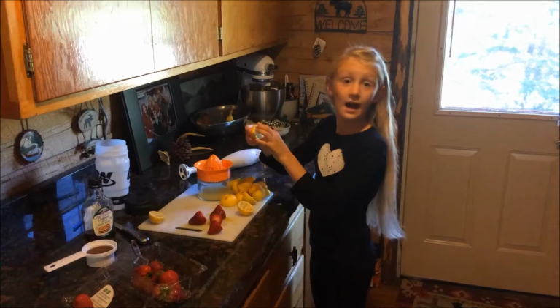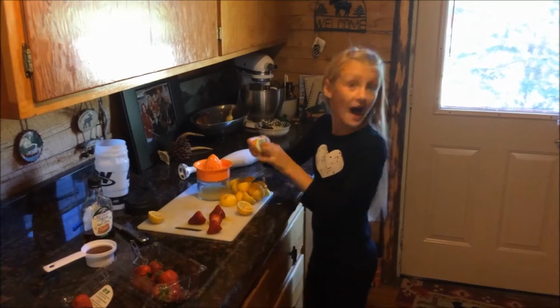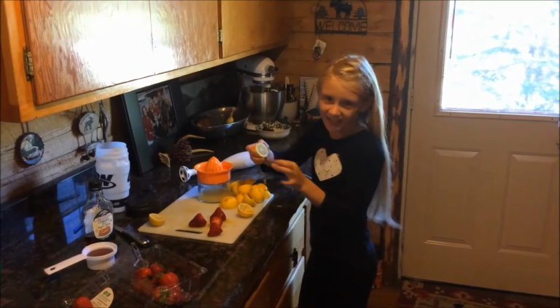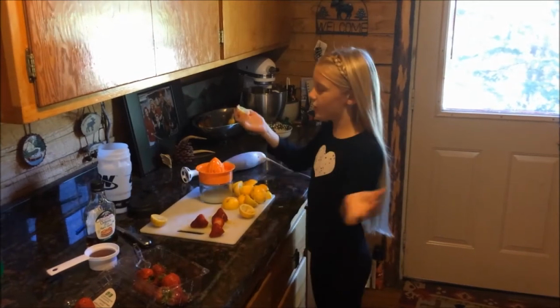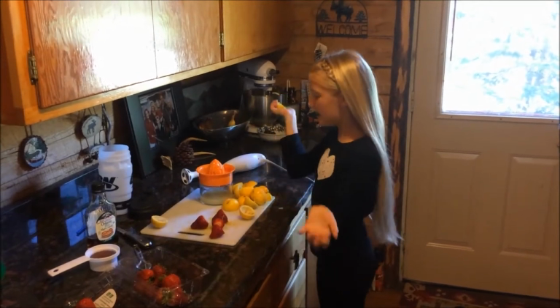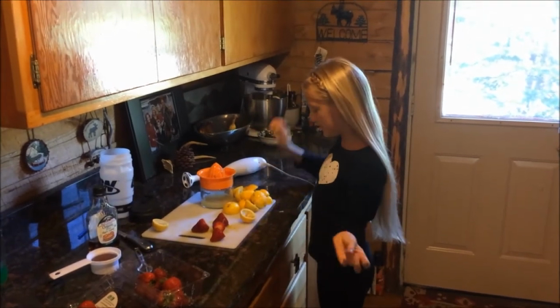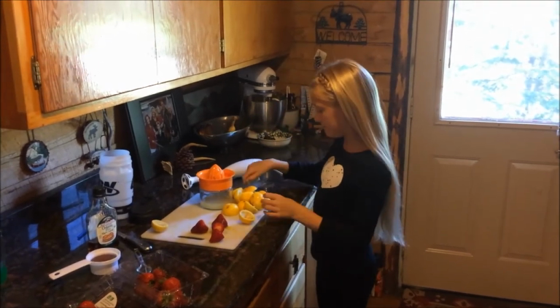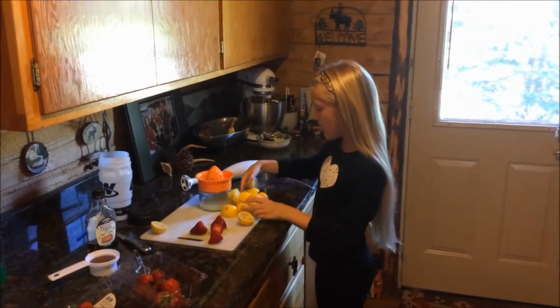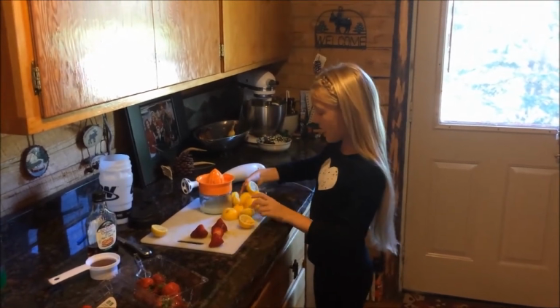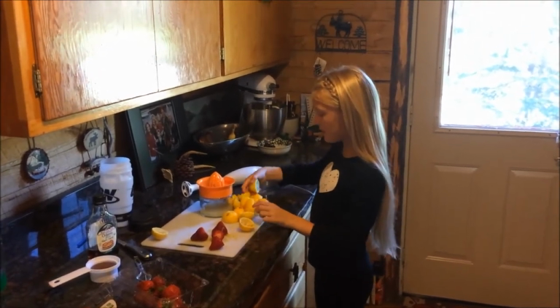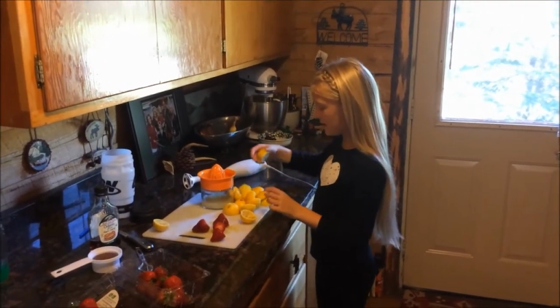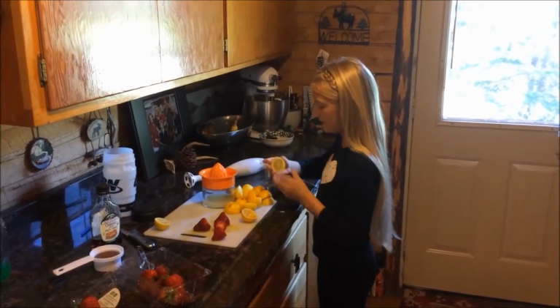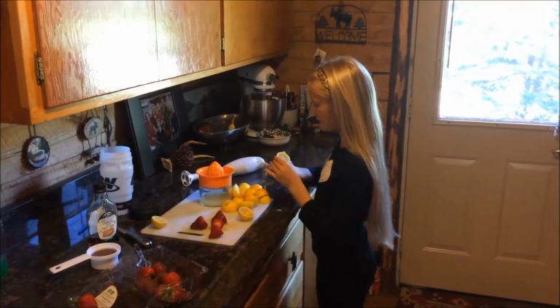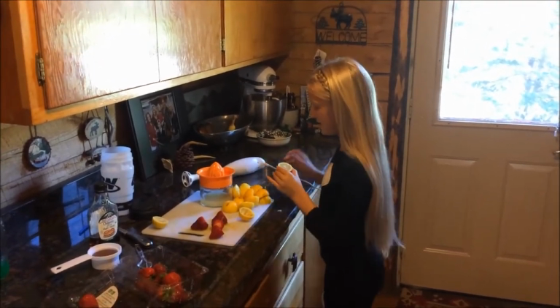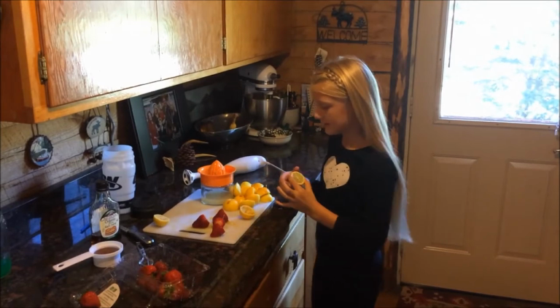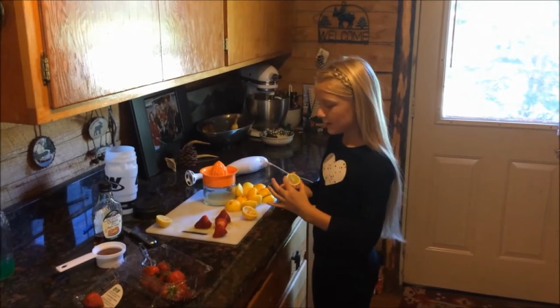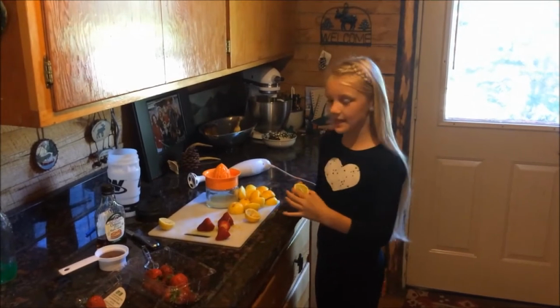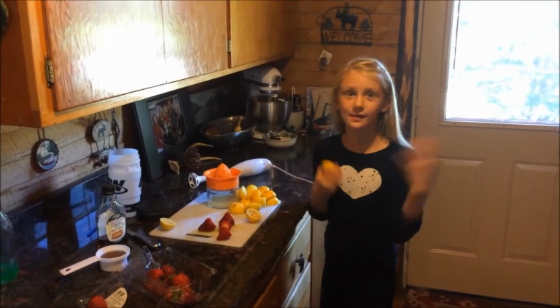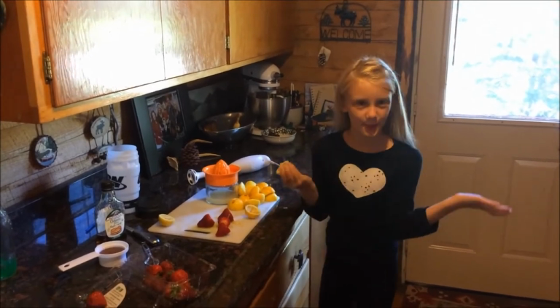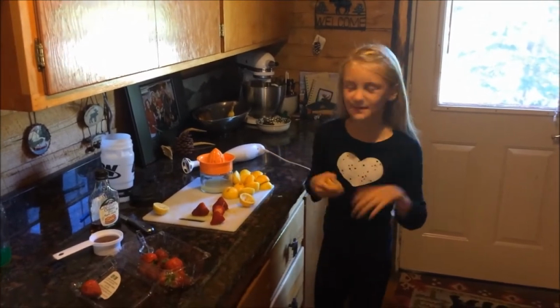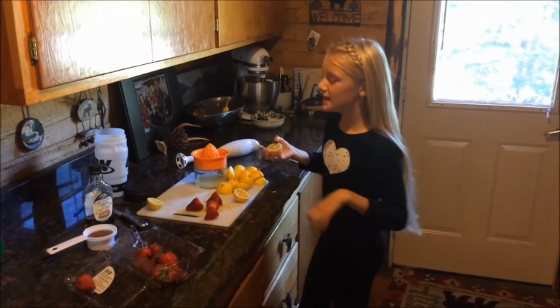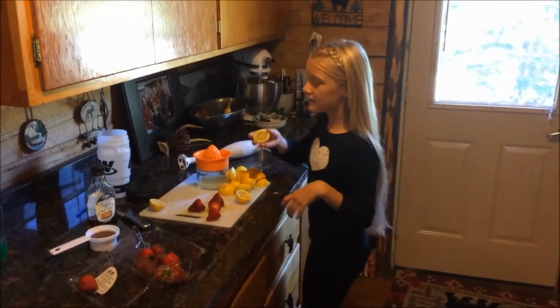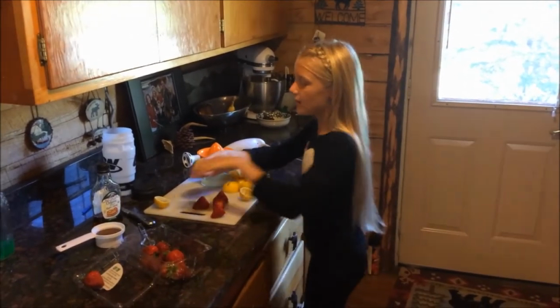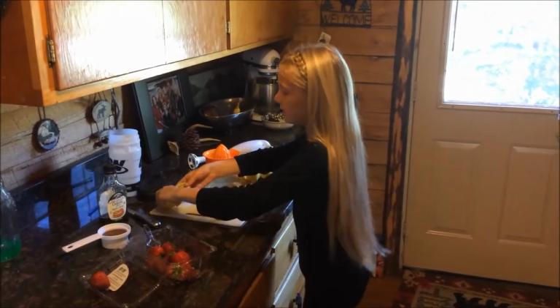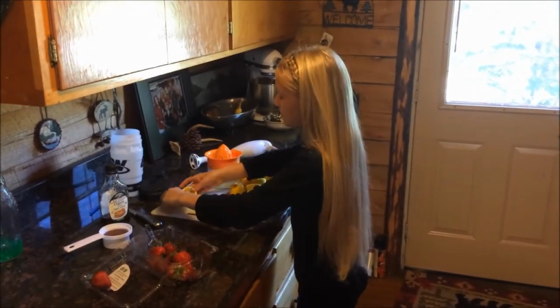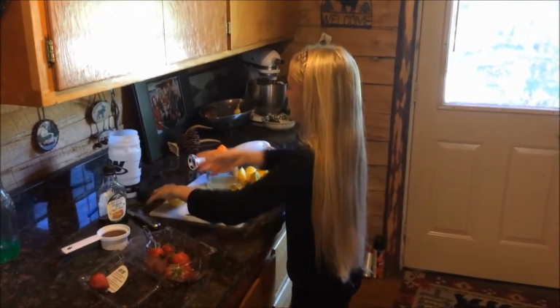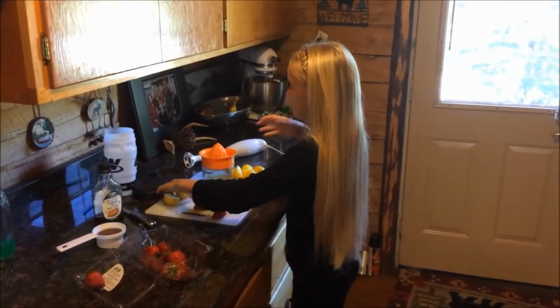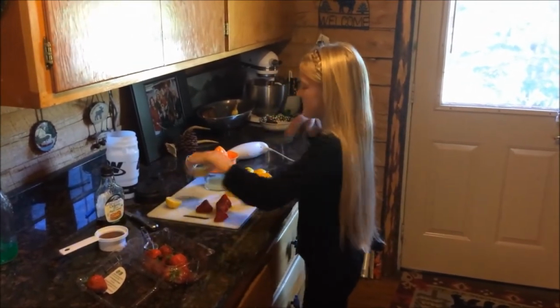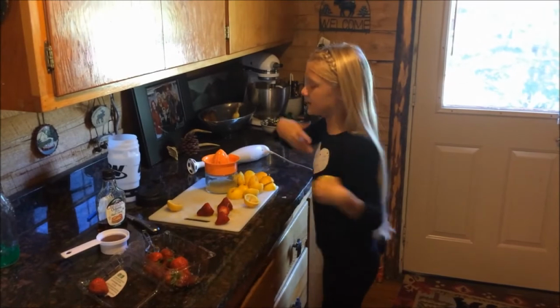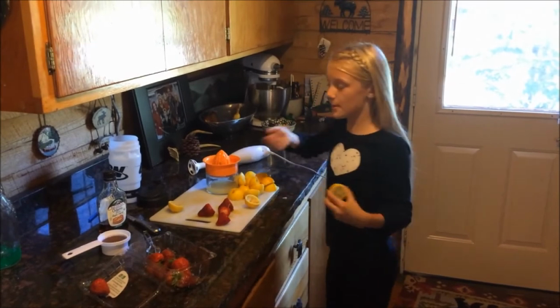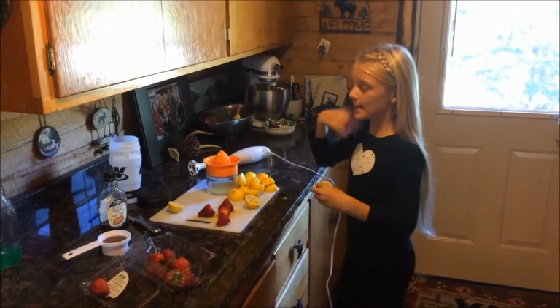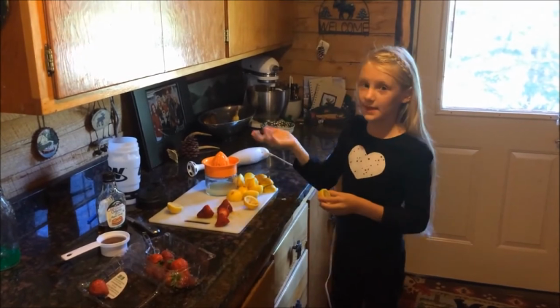Hi! So I am in Island Park, Idaho and we stay here for the summer and my mom loves making this strawberry lemonade.